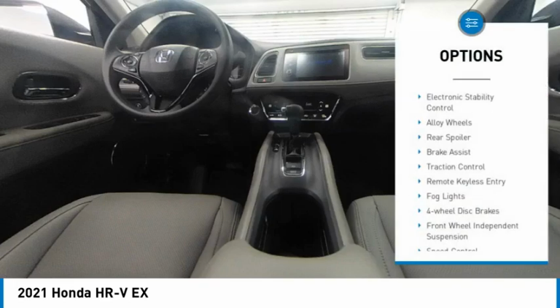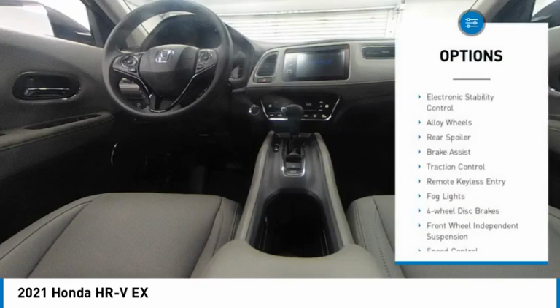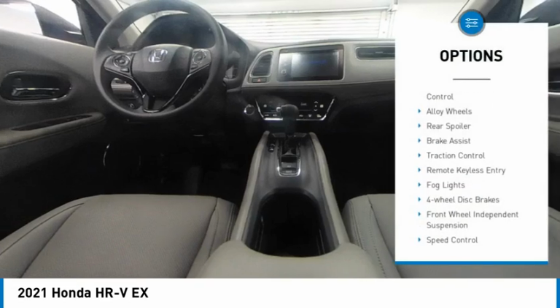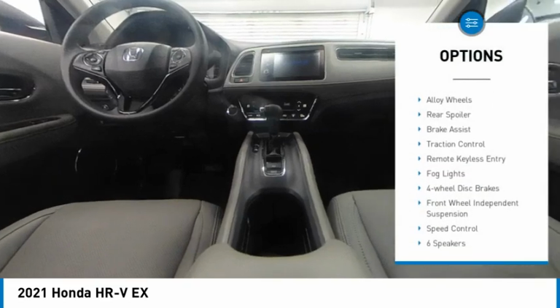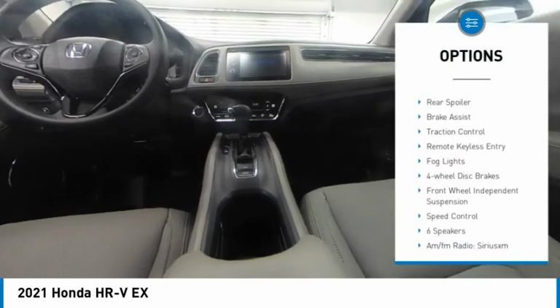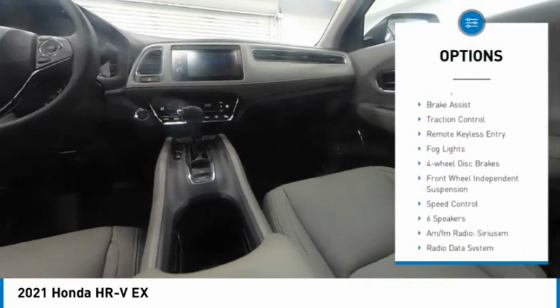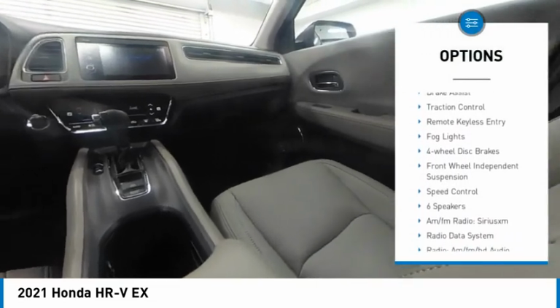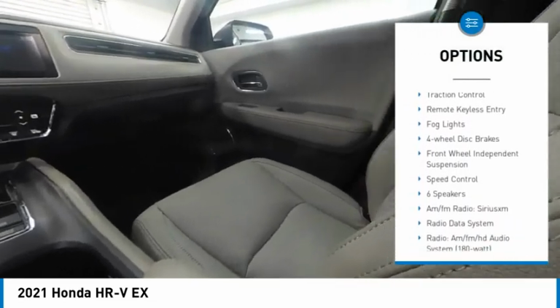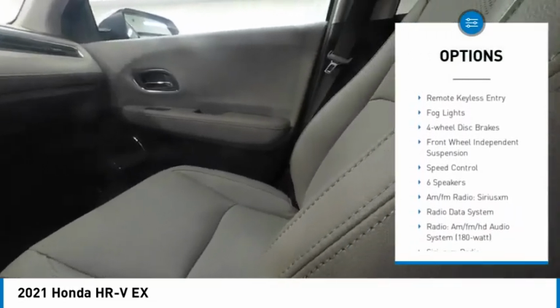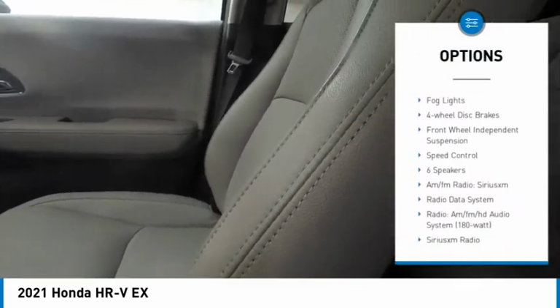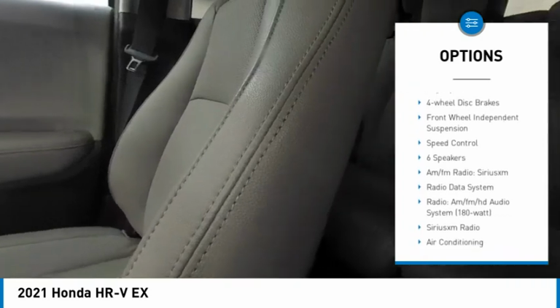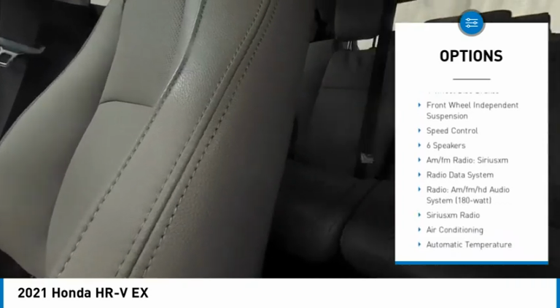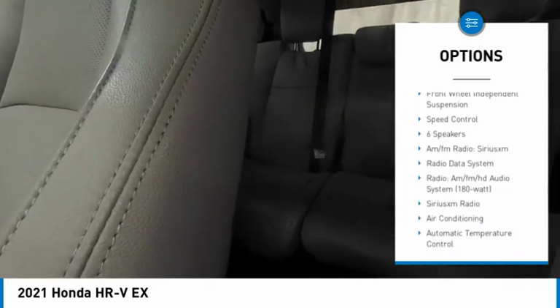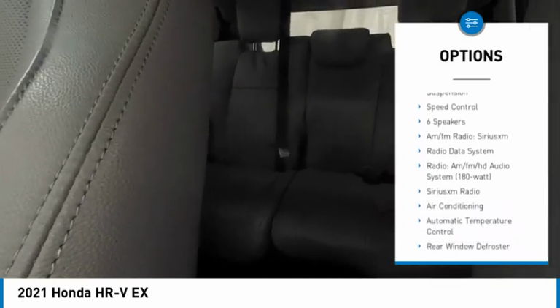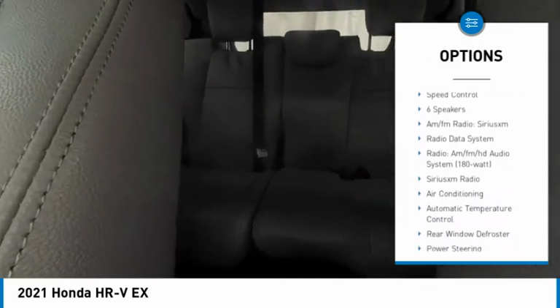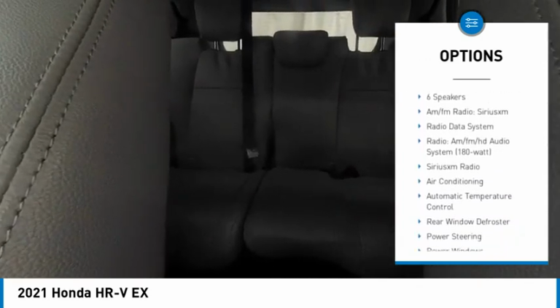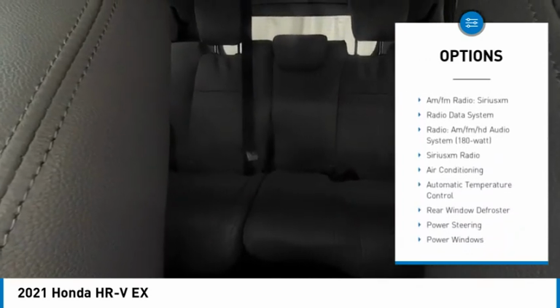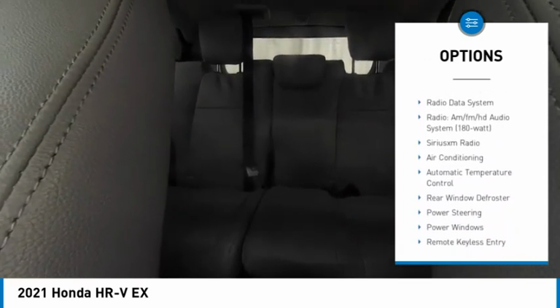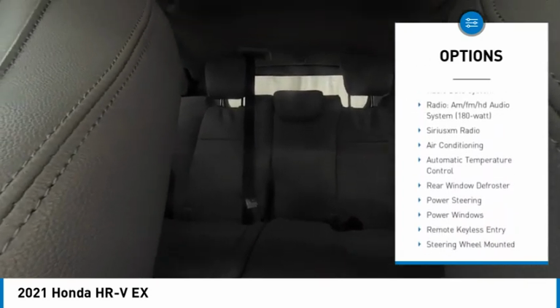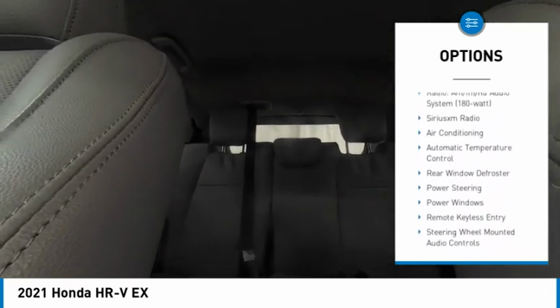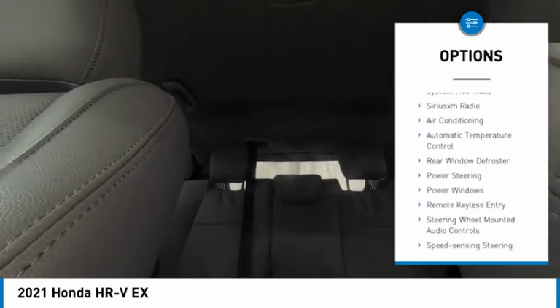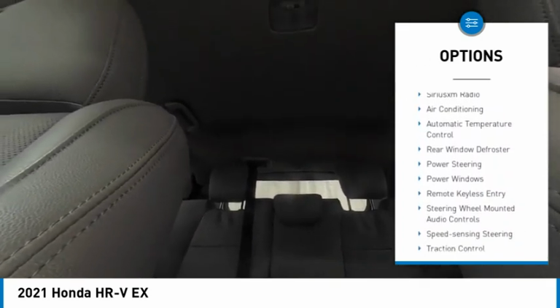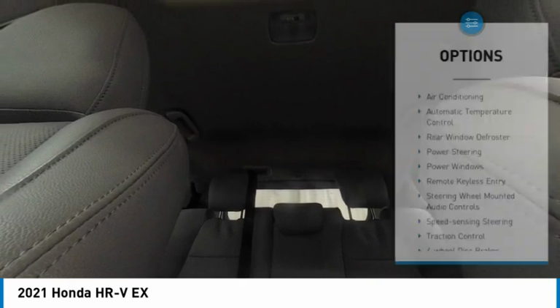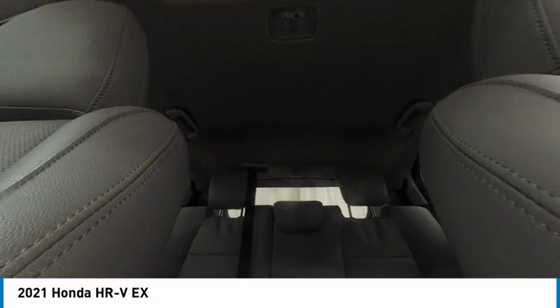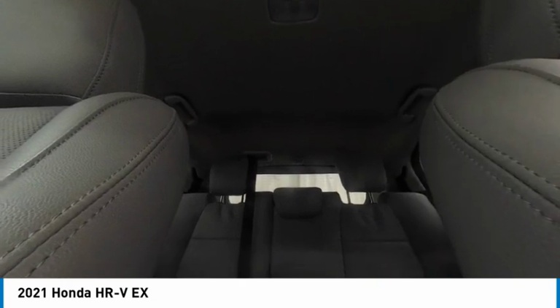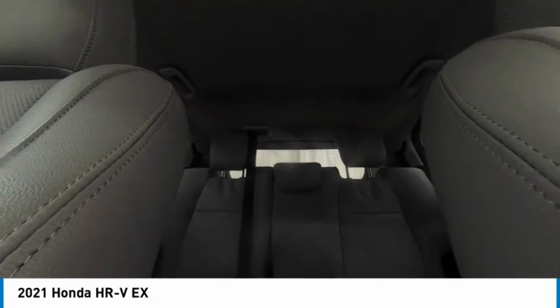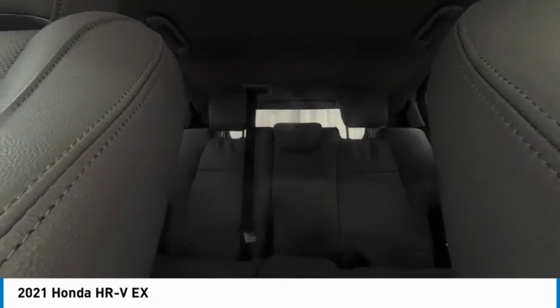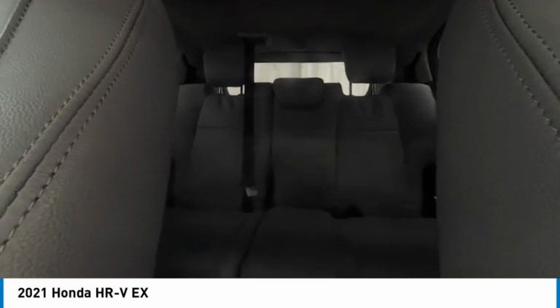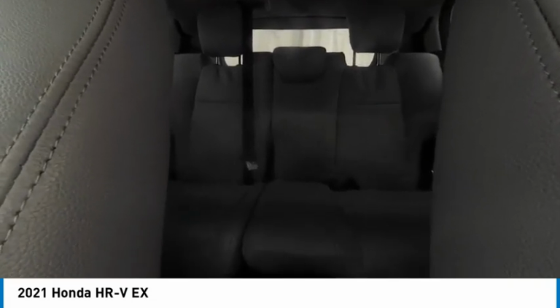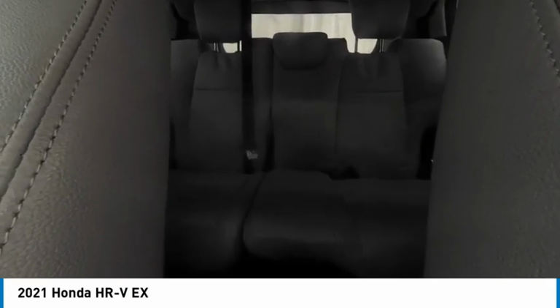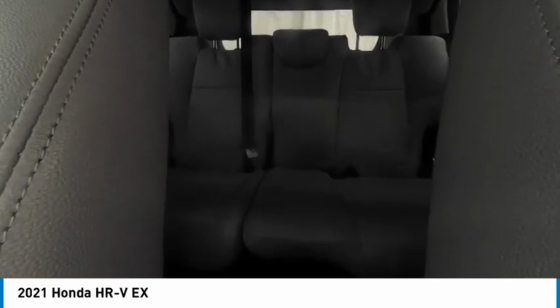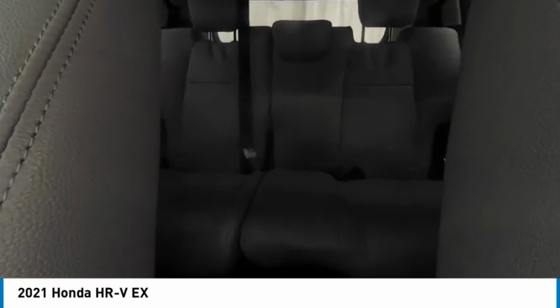Electronic stability control, alloy wheels, rear spoiler, brake assist, traction control, remote keyless entry, fog lights, four-wheel disc brakes, front wheel independent suspension, speed control.